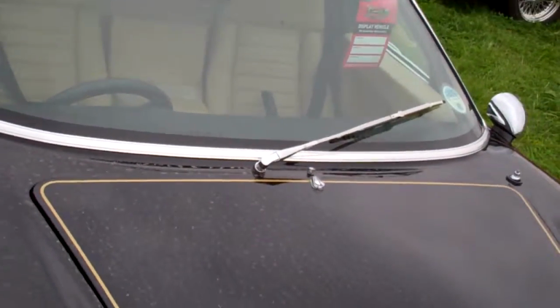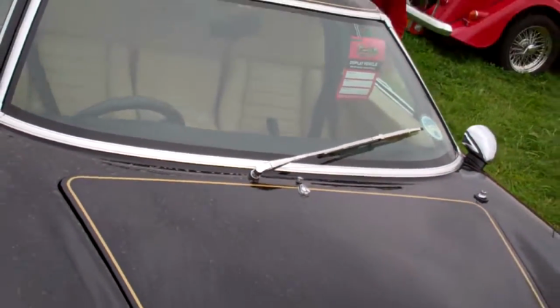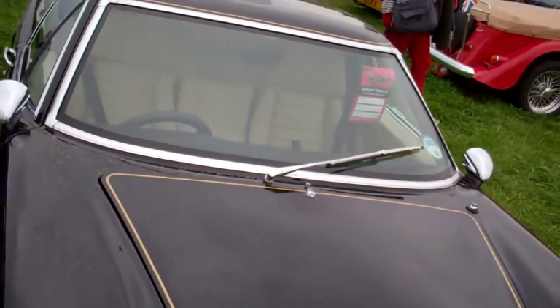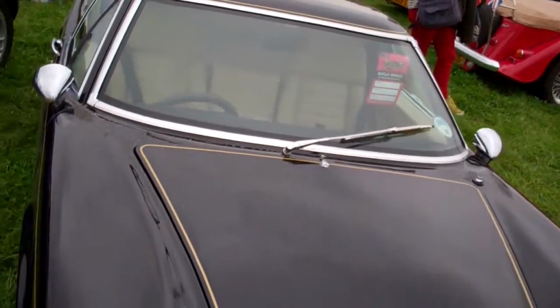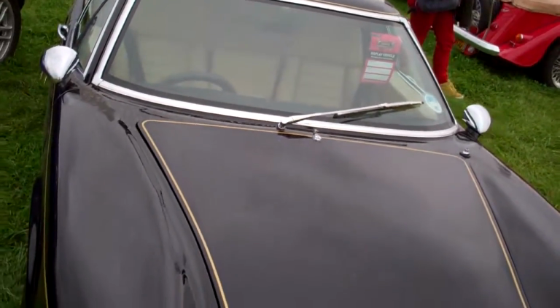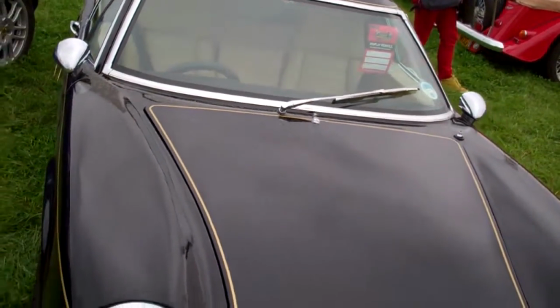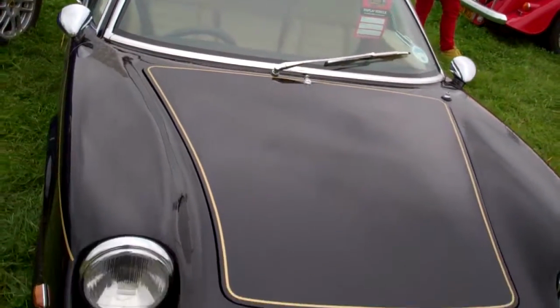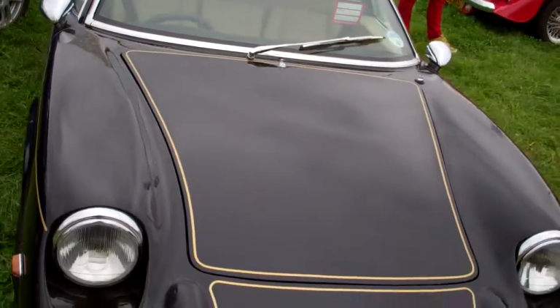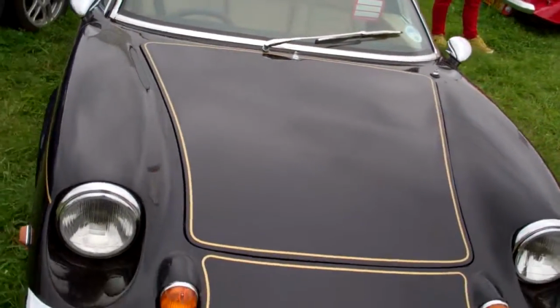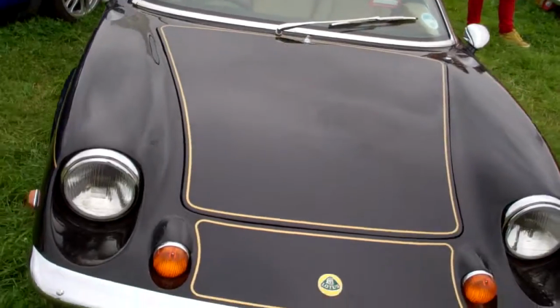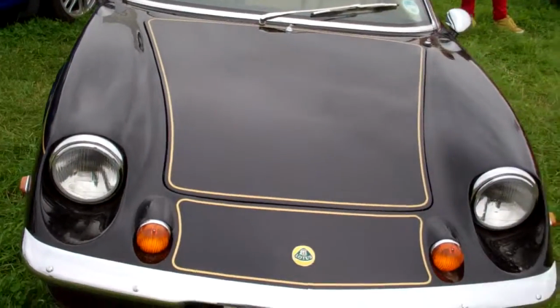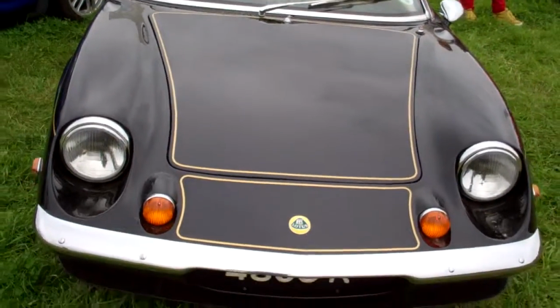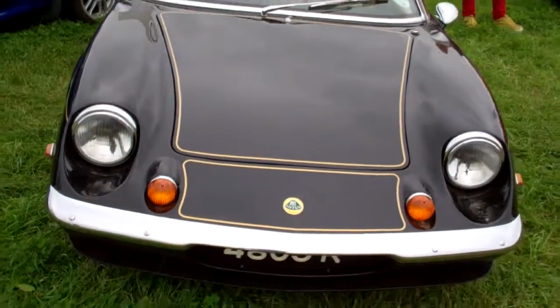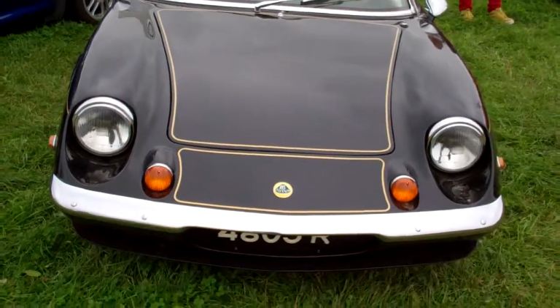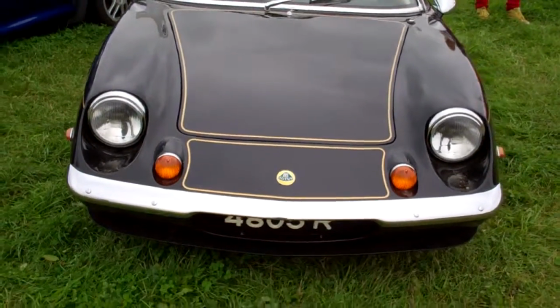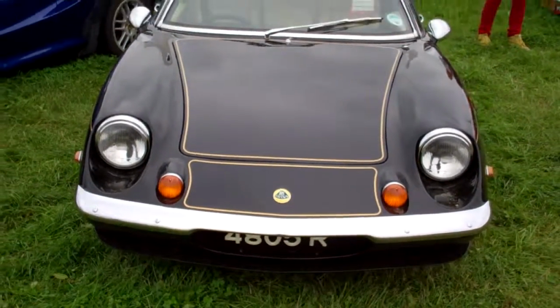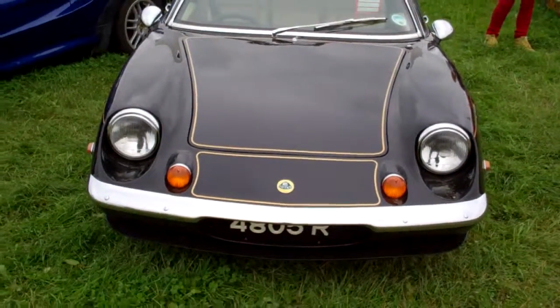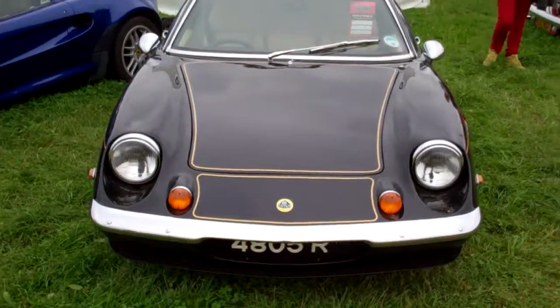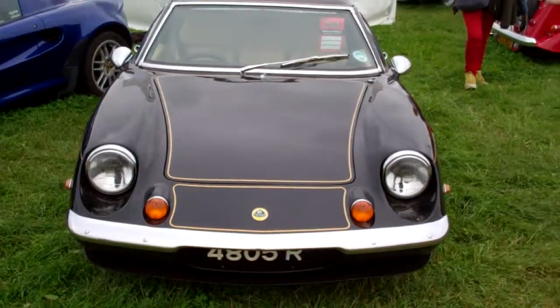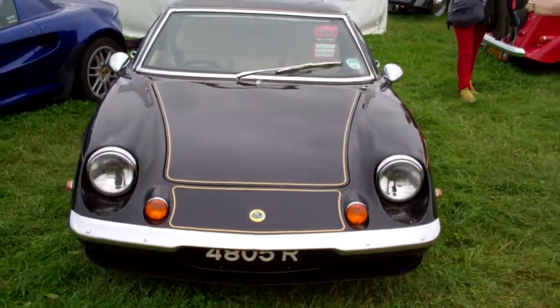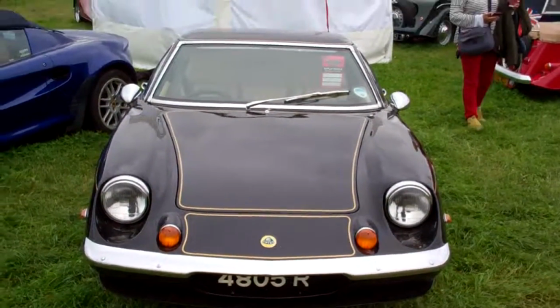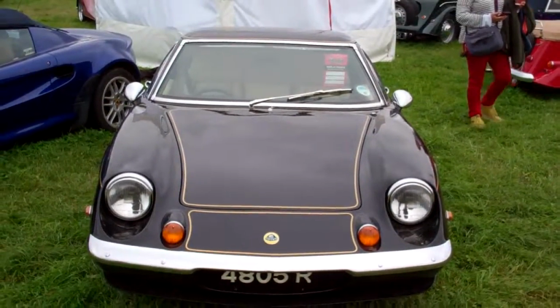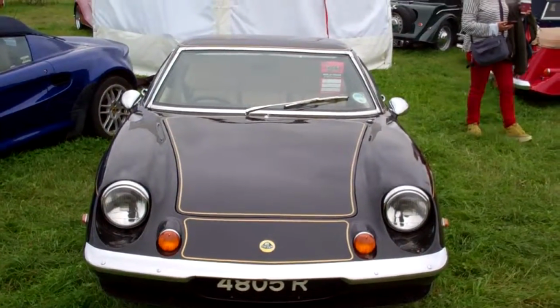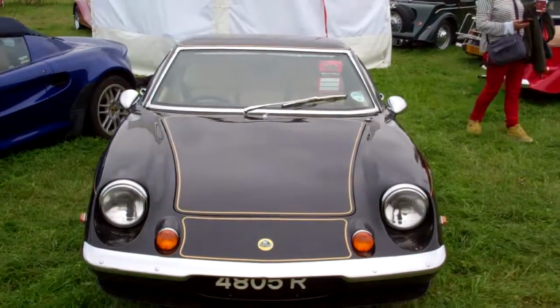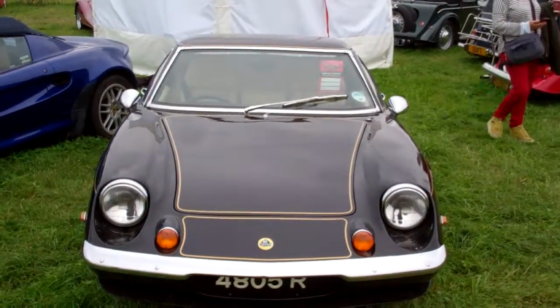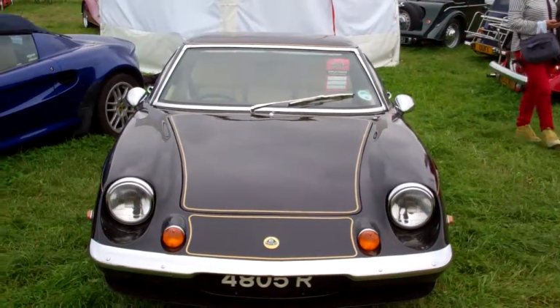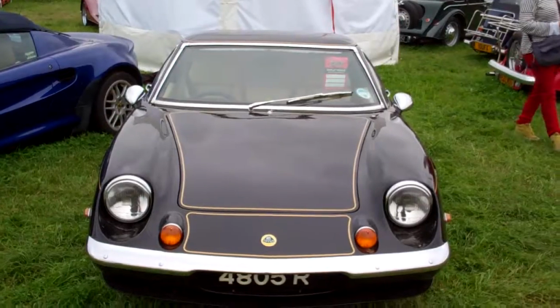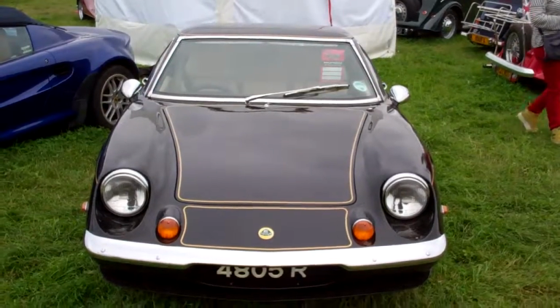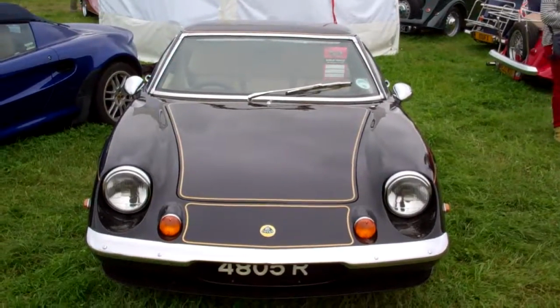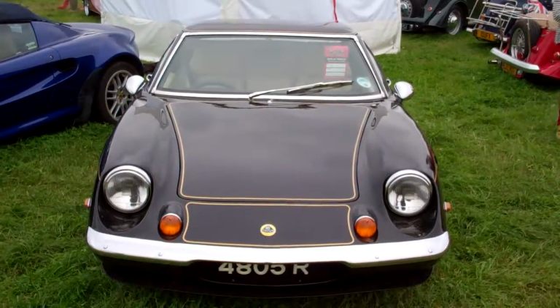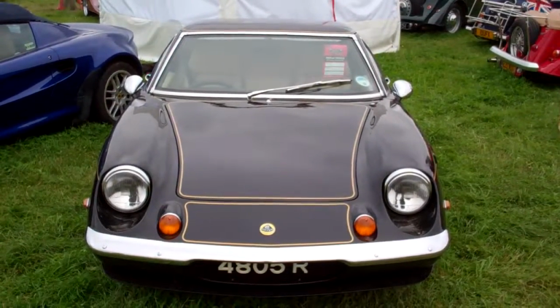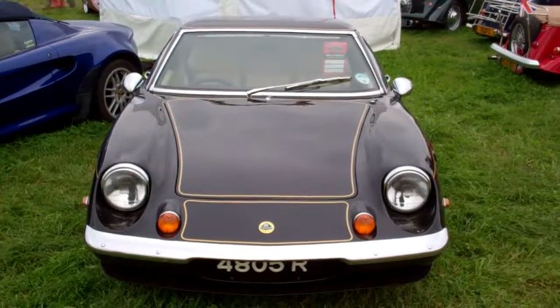Colin Chapman's ethos was always to add lightness, and he certainly managed it with this Europa. Early ones were called the Lotus Europe, and of course they dropped that soon for the Europa.